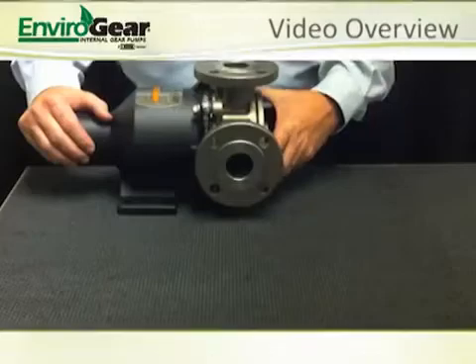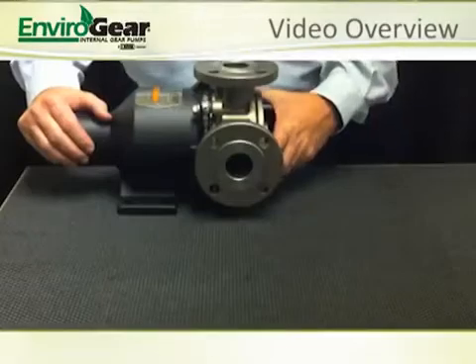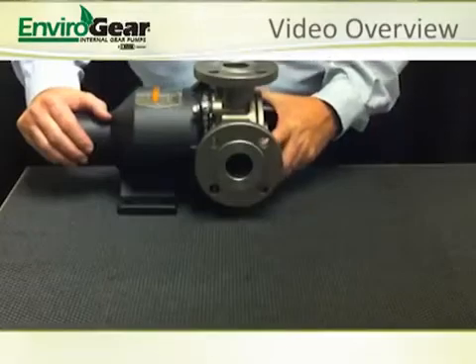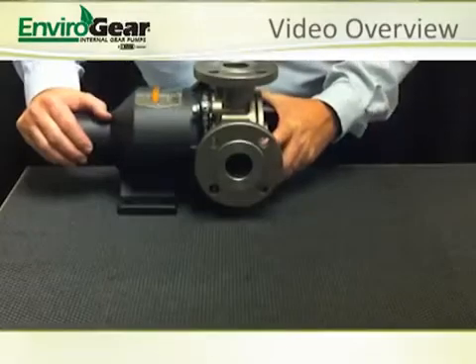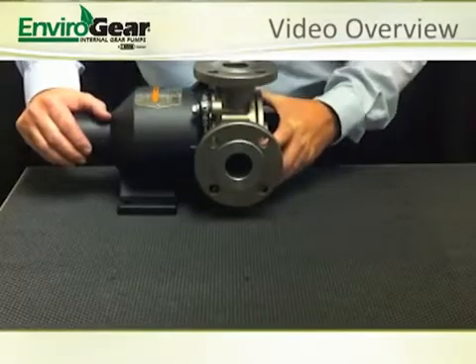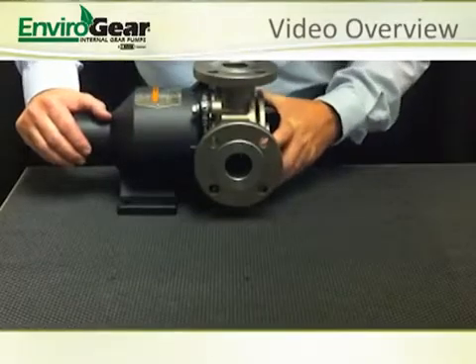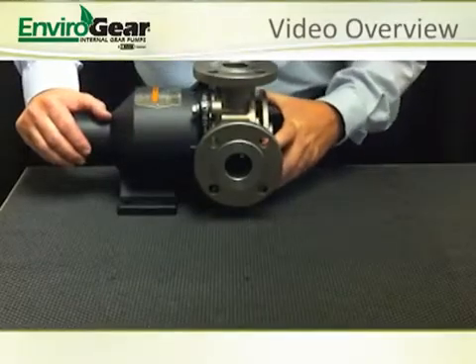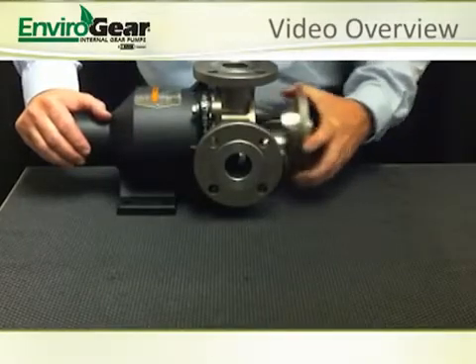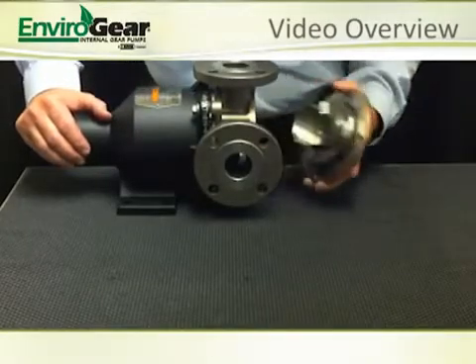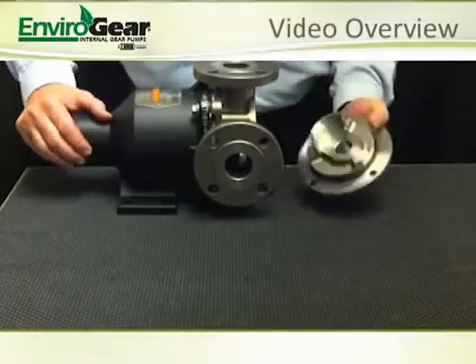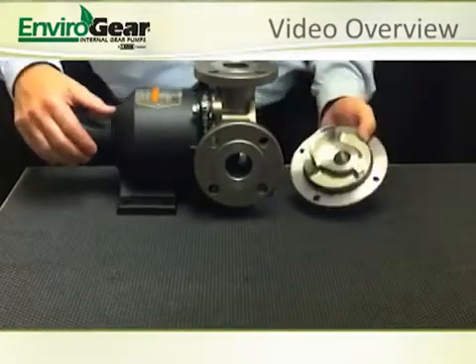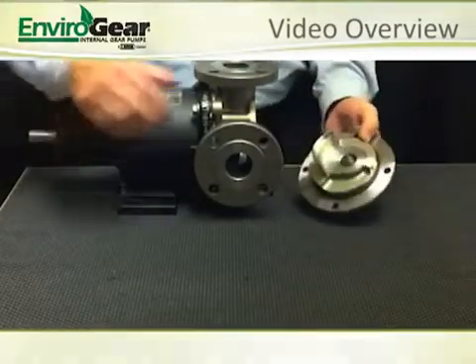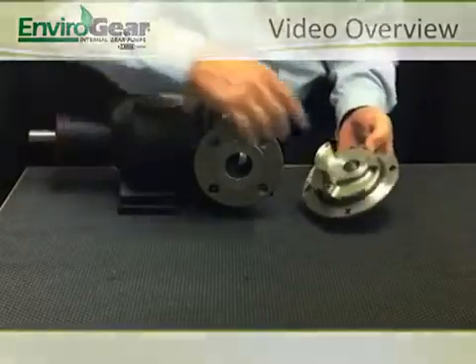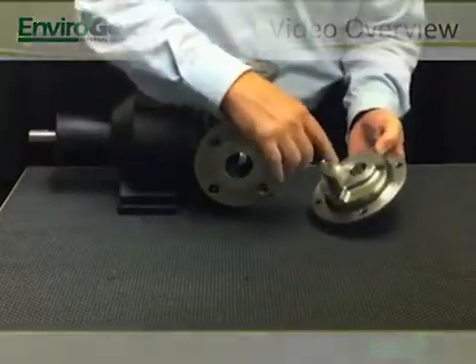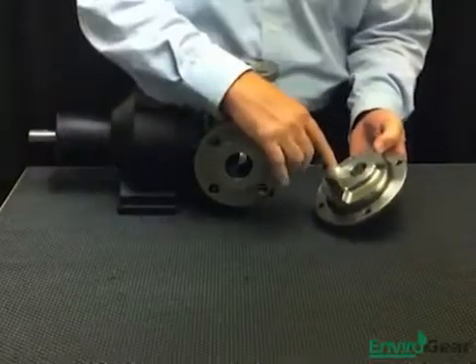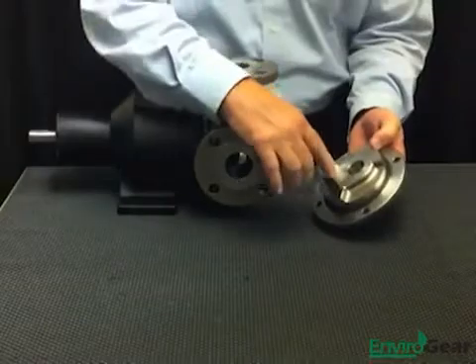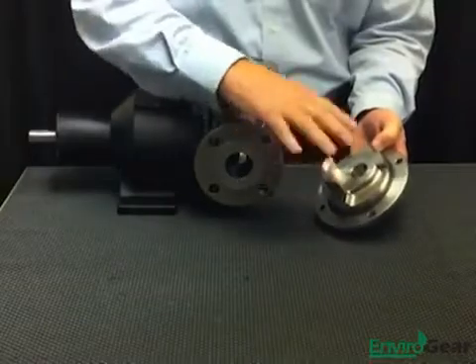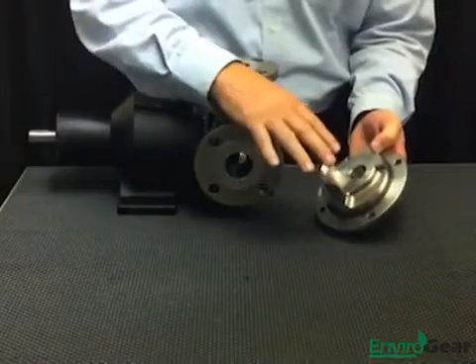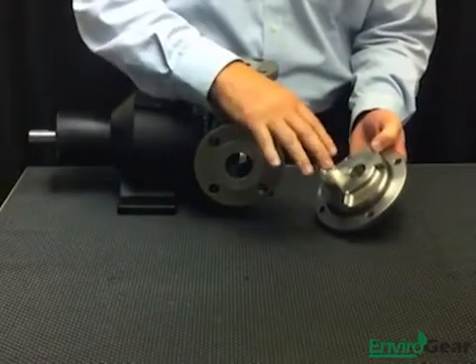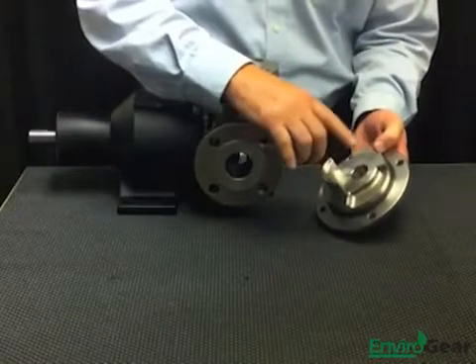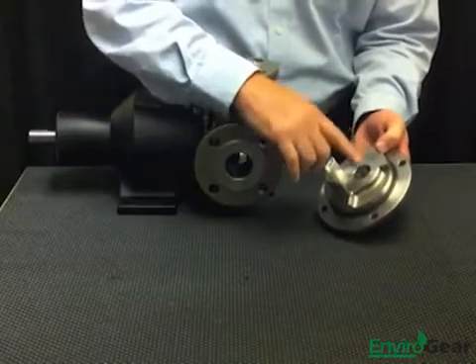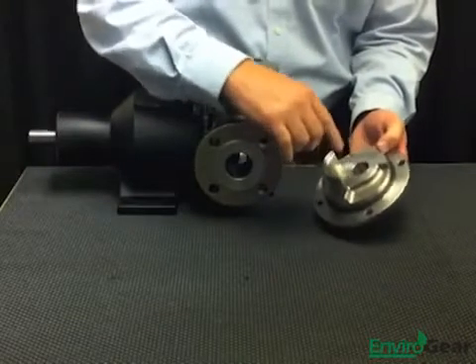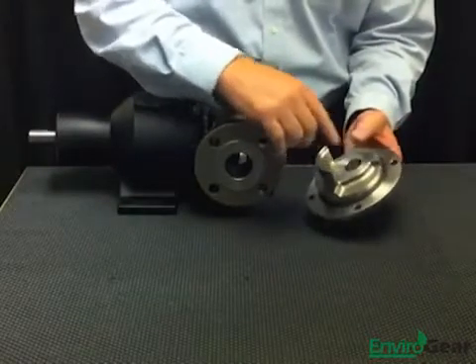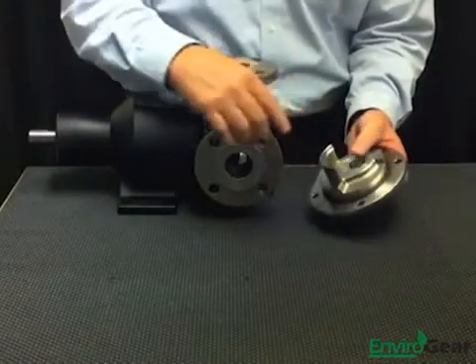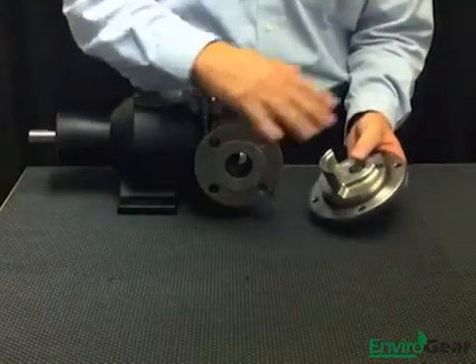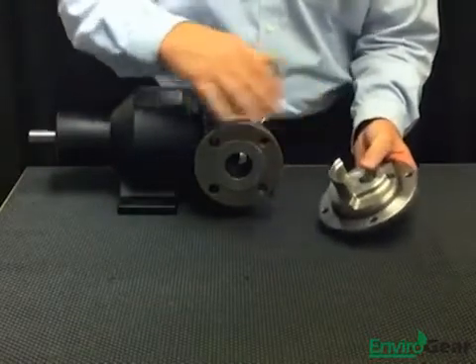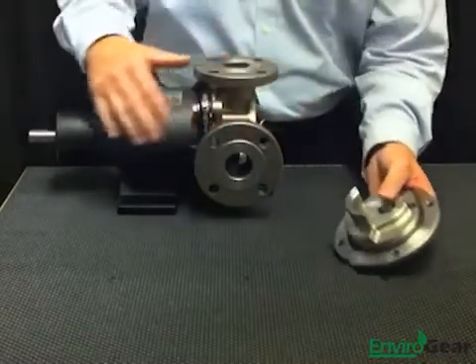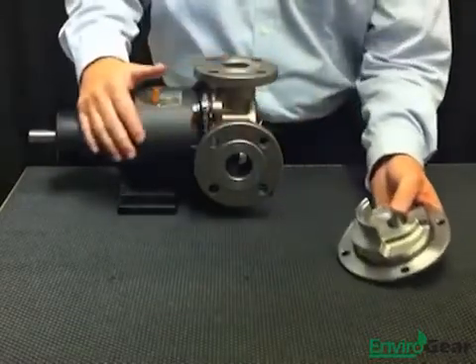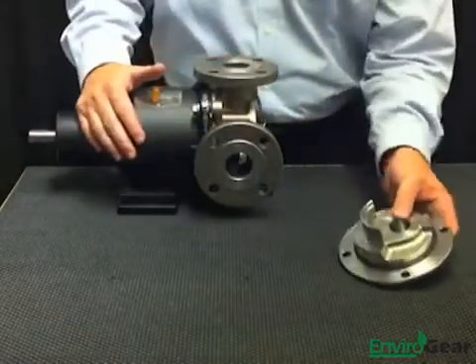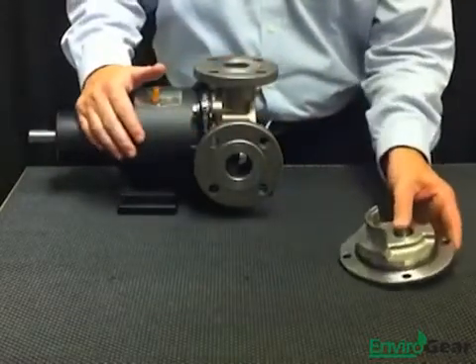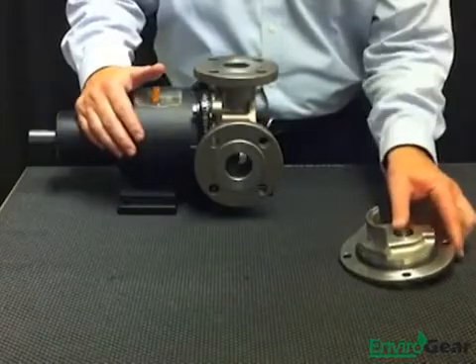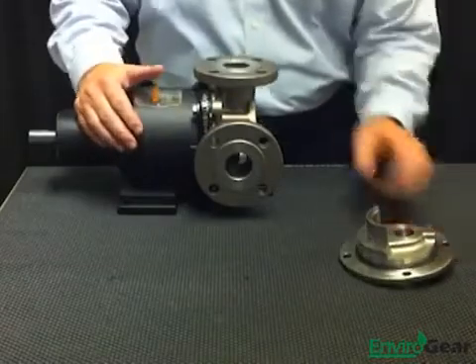I'd like to start by removing the head from the pump. One of the first things I'd like to point out is that in the head you see a crescent, which is true of all internal gear pumps, but you do not see an idler pin pressed into it. So you start to notice some difference in the technology right away.